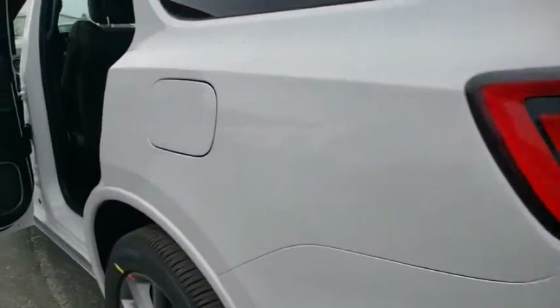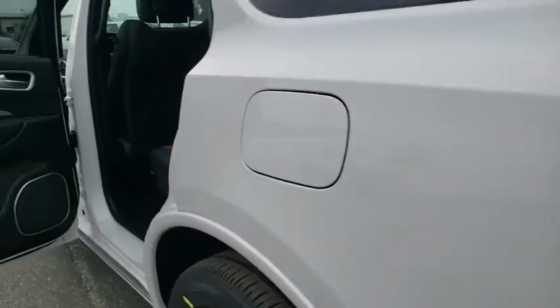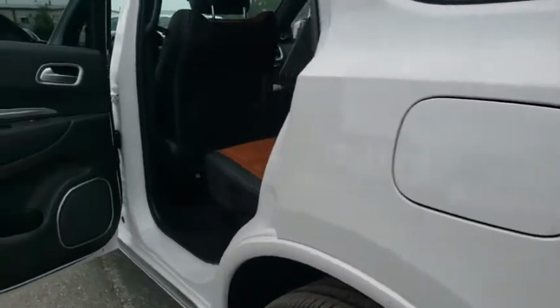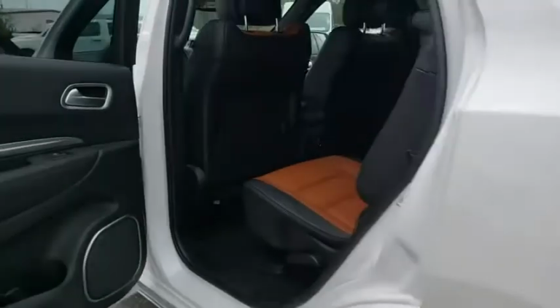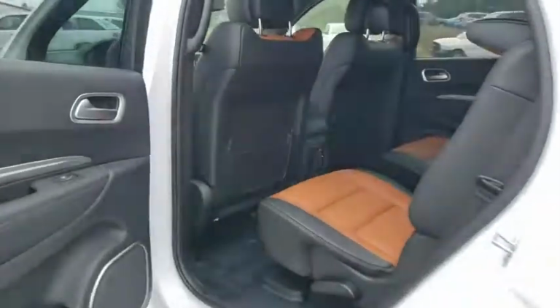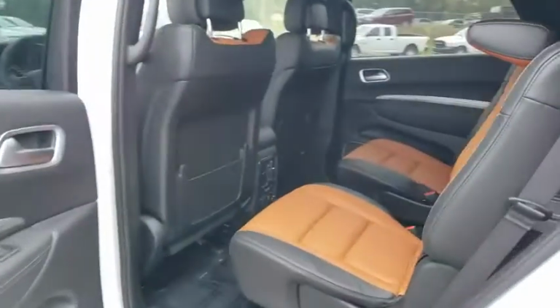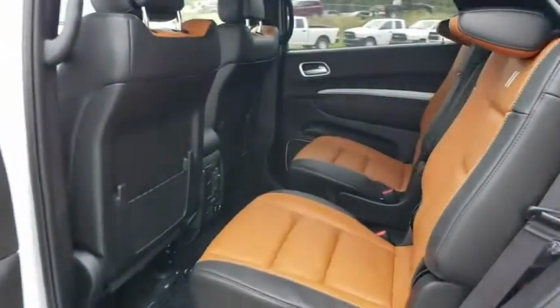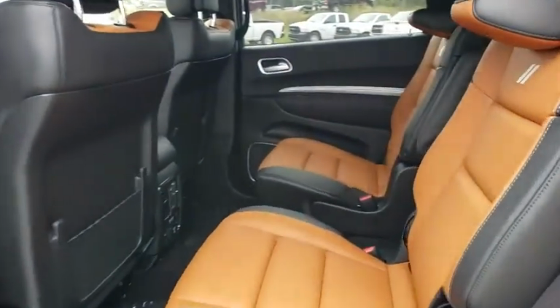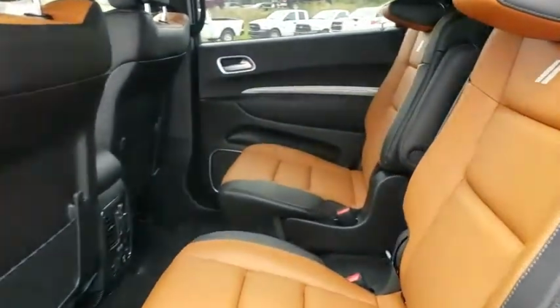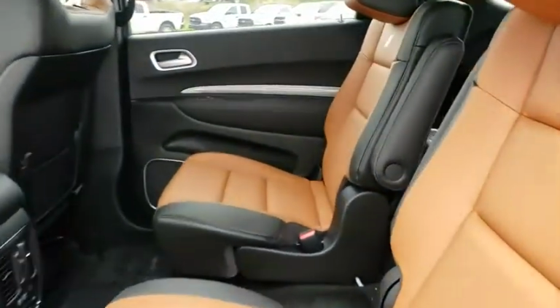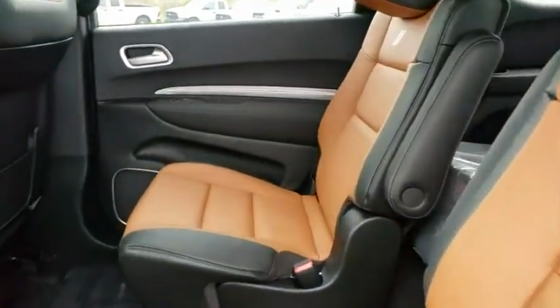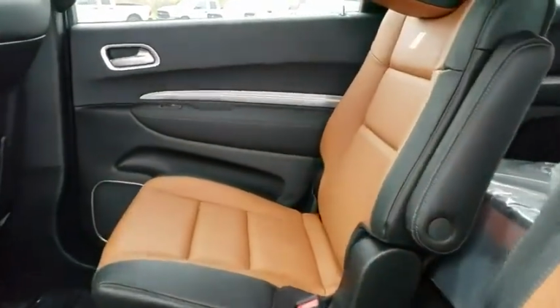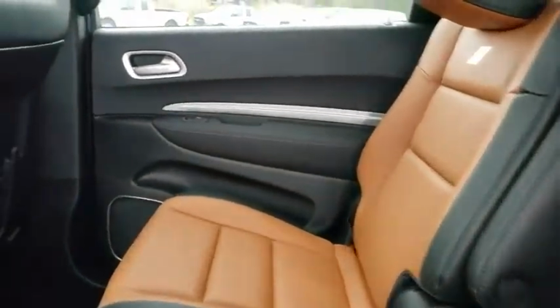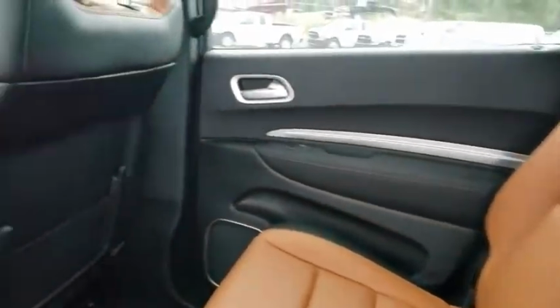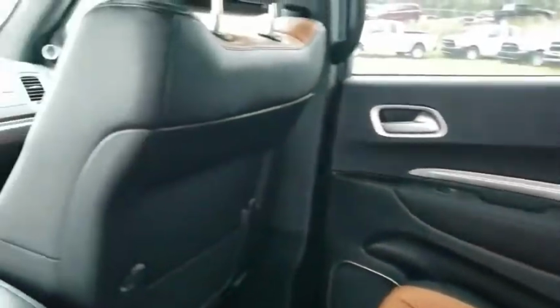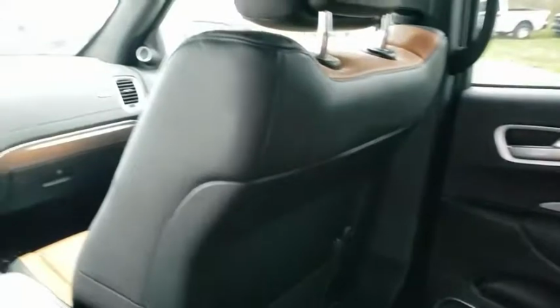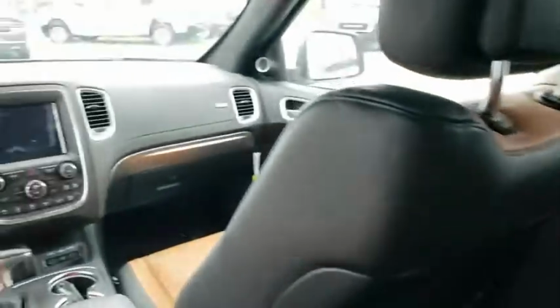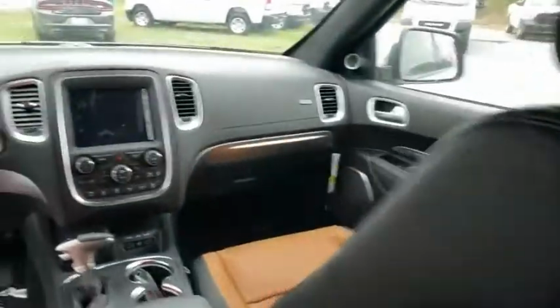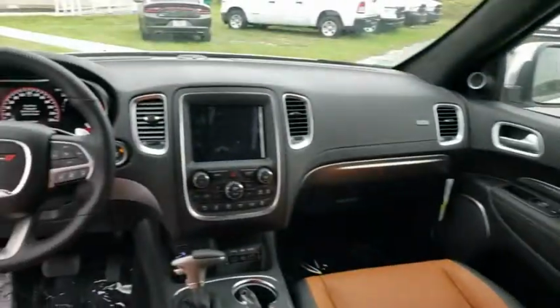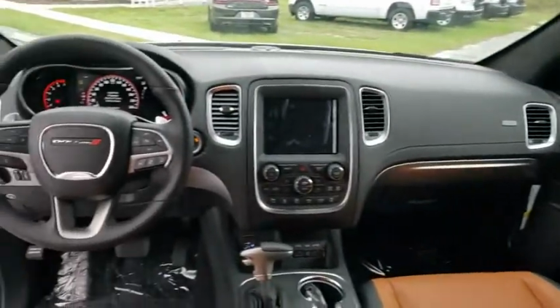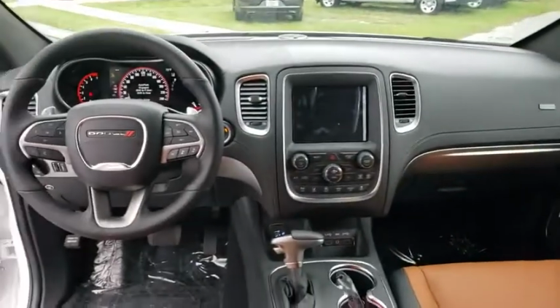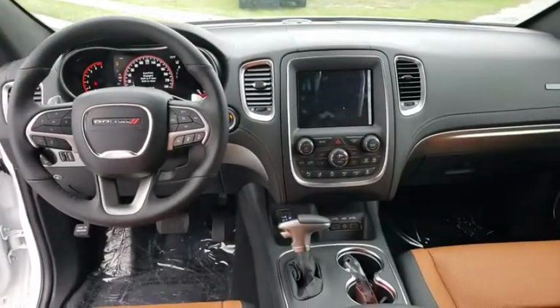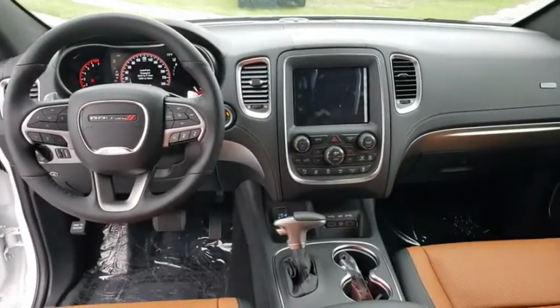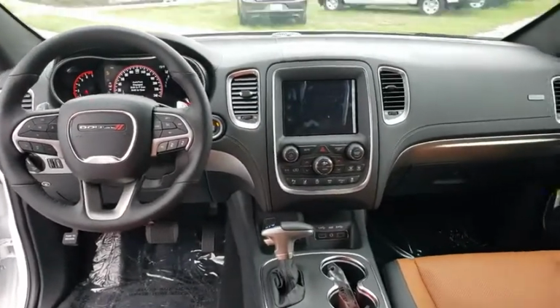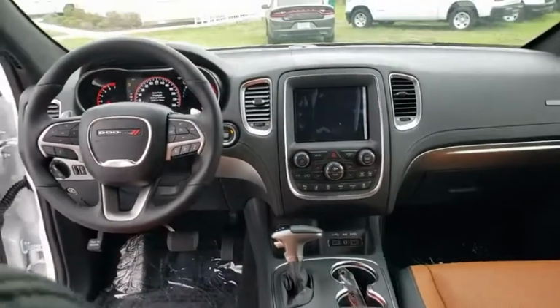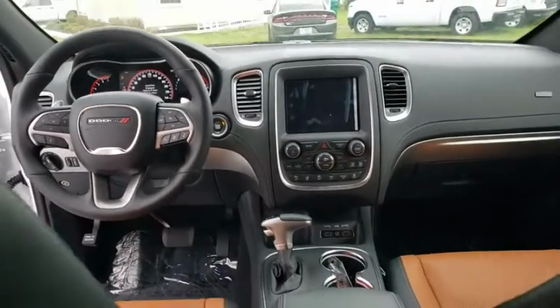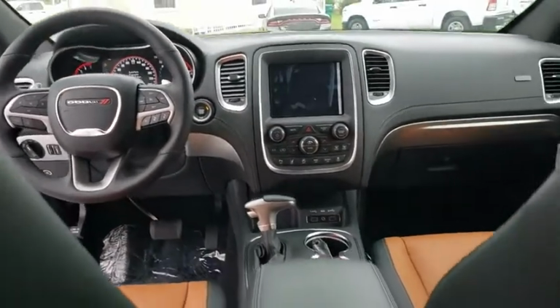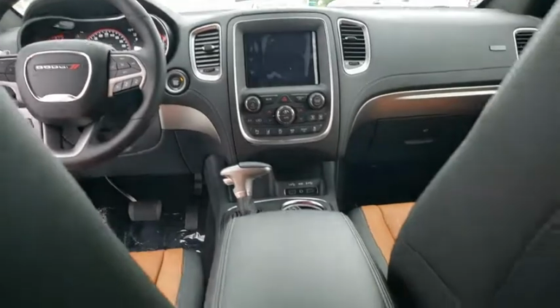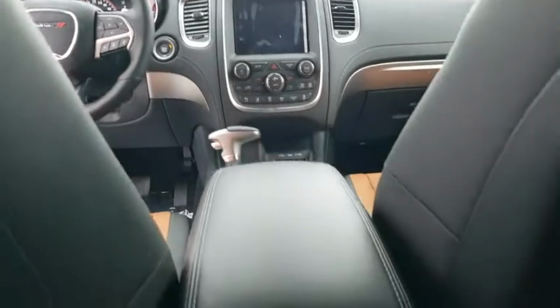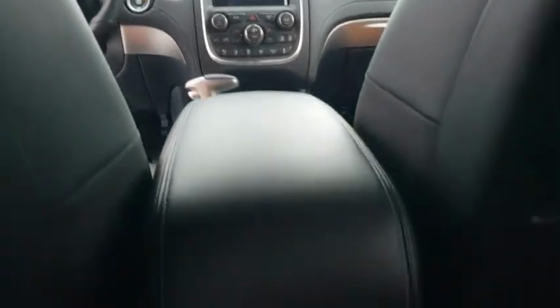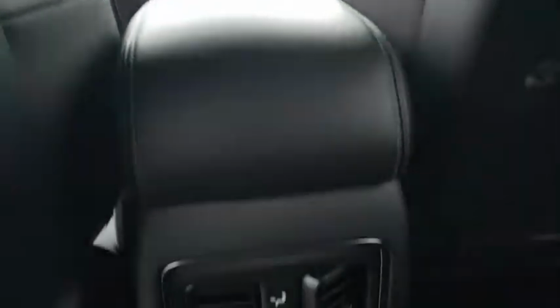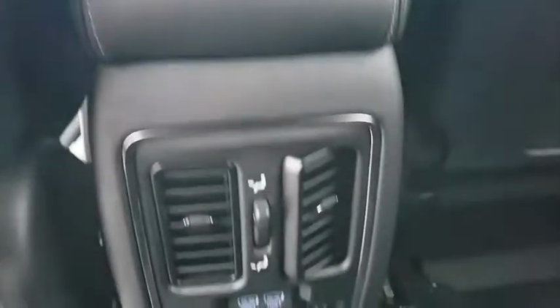Here are some of this vehicle's great options: backup camera, steering wheel audio controls, remote engine start, navigation system, power passenger seat, keyless entry, traction control, stability control, anti-lock braking system.